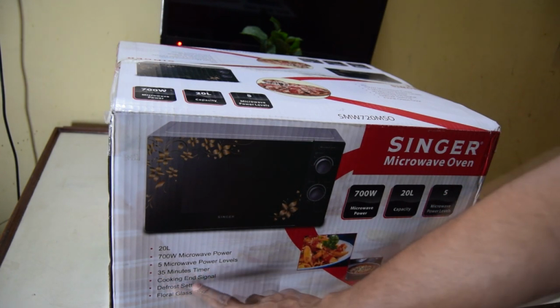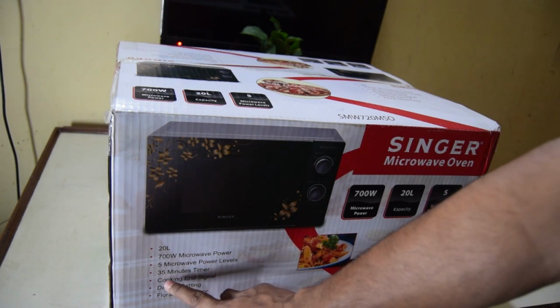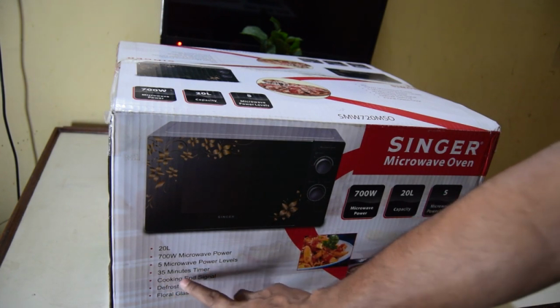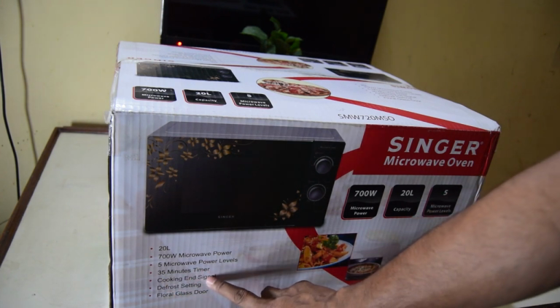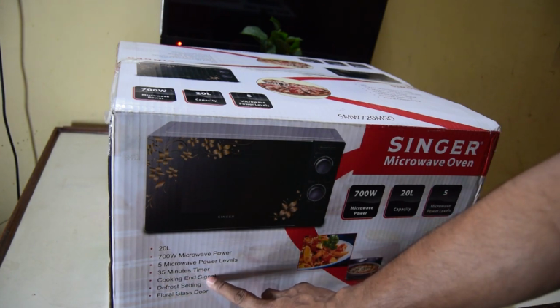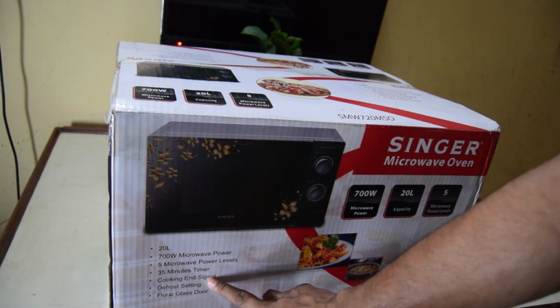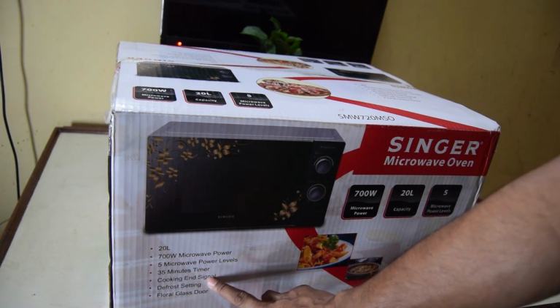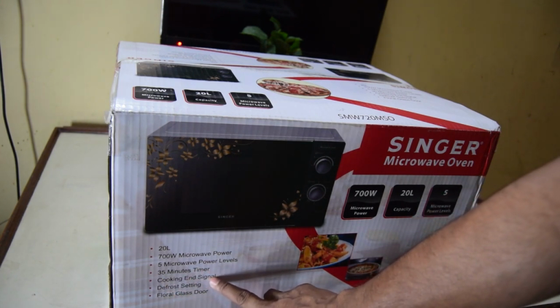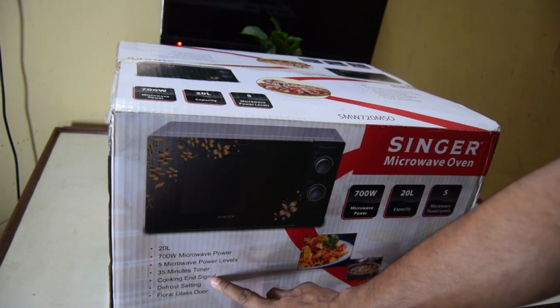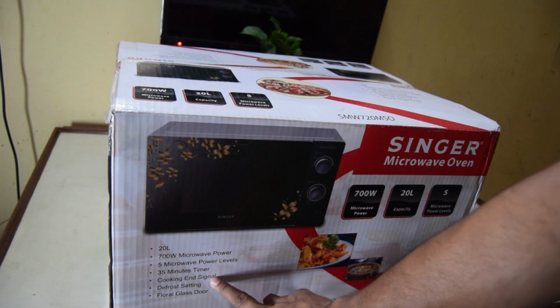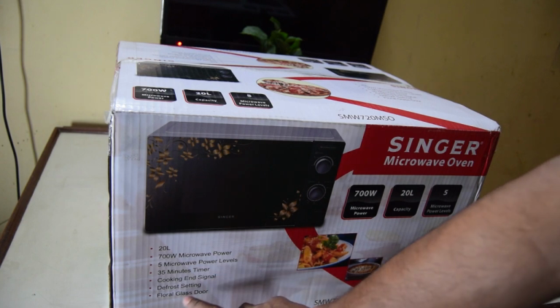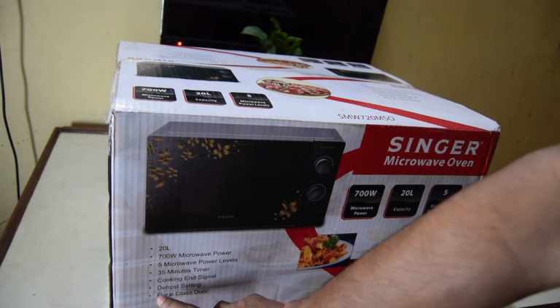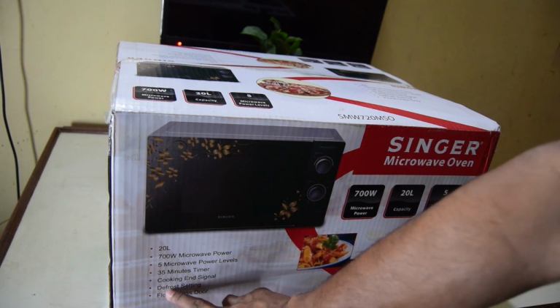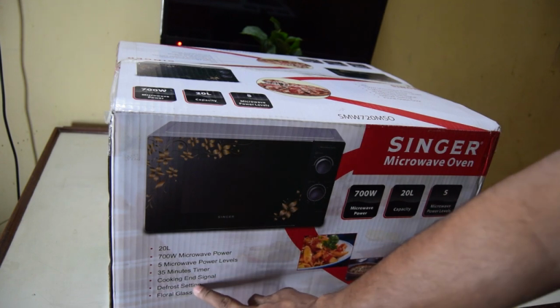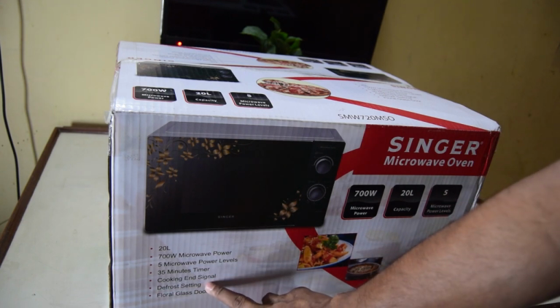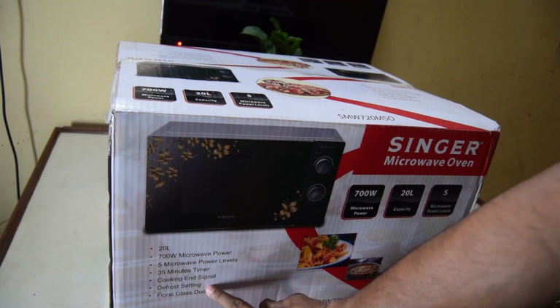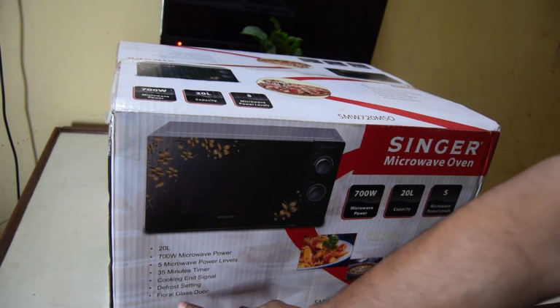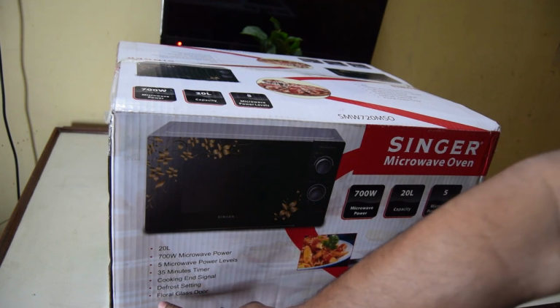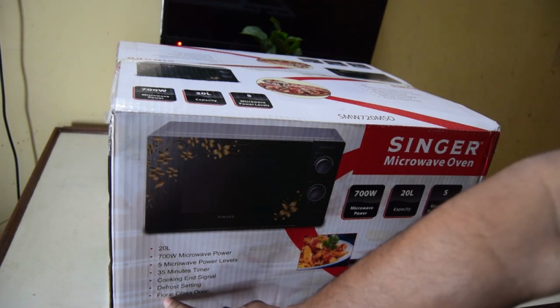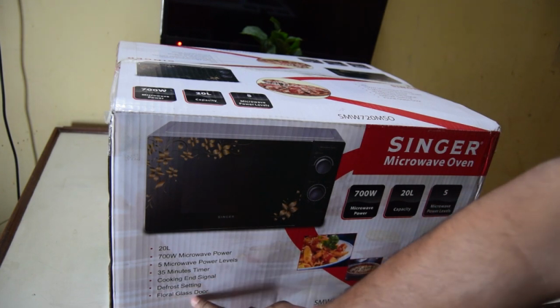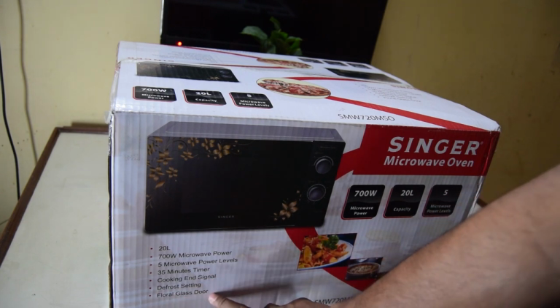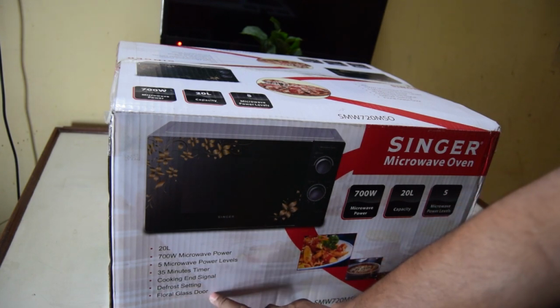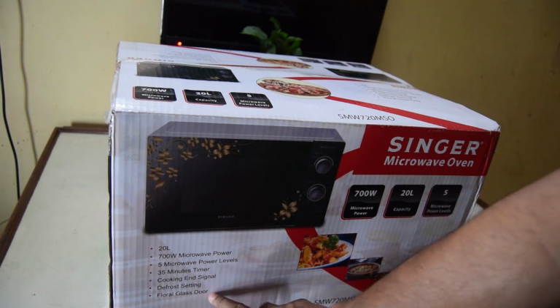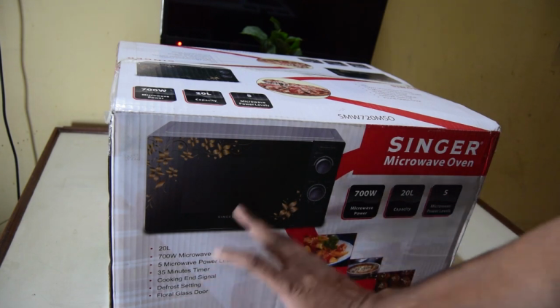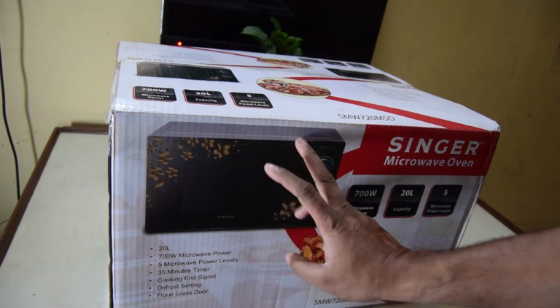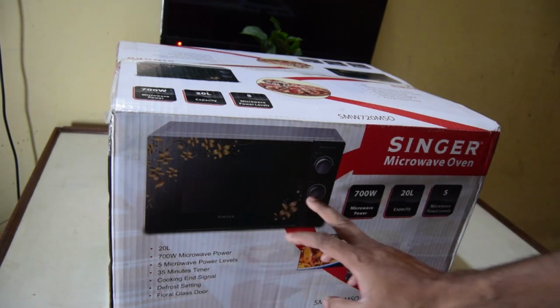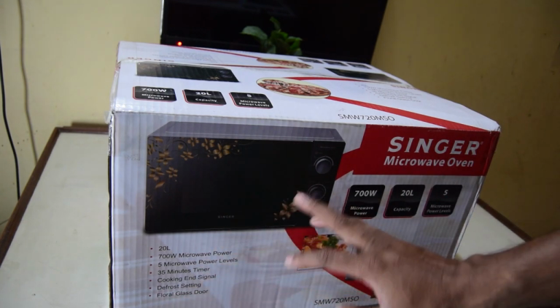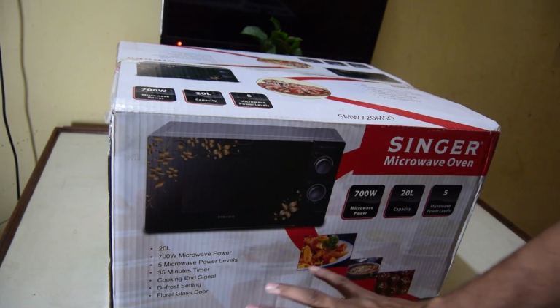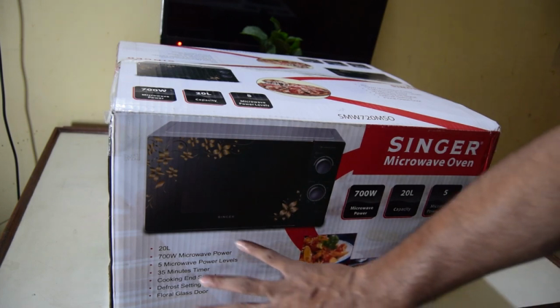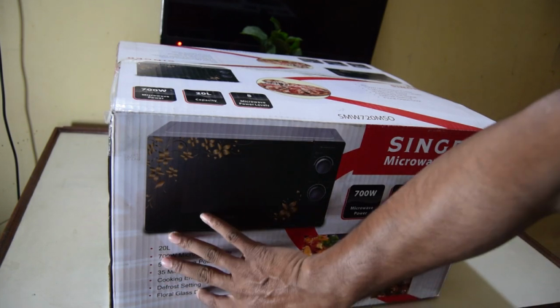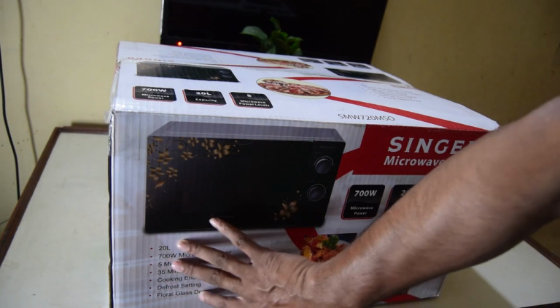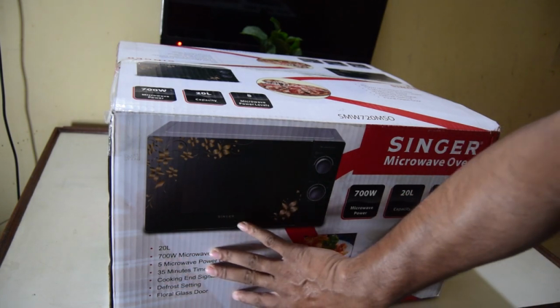This is the timer of 35 minutes. Cooking in signal is all in the cooking. This is a deep flow setting with a floral glass door. This is a food specification.